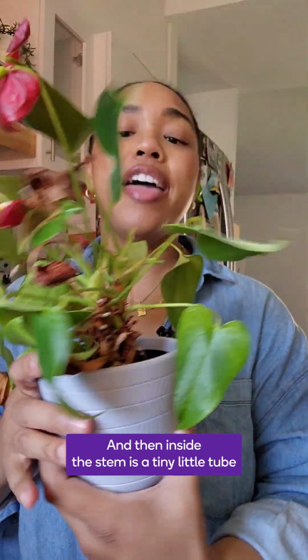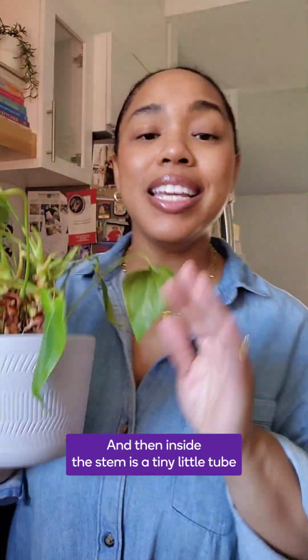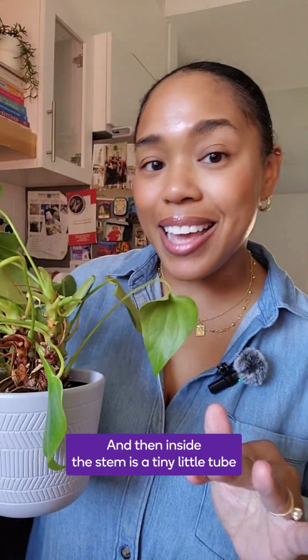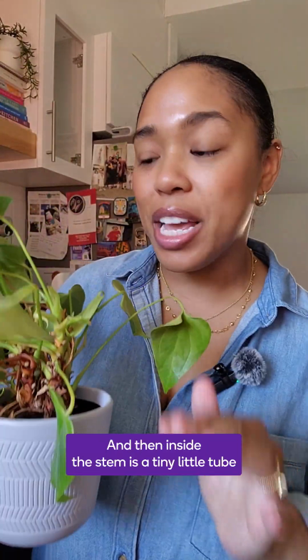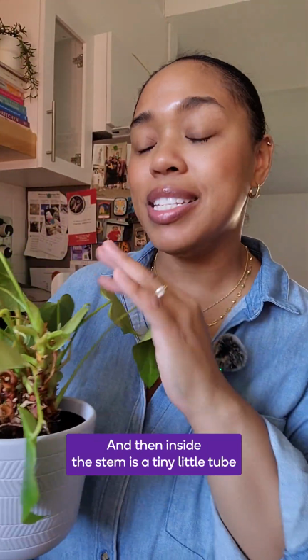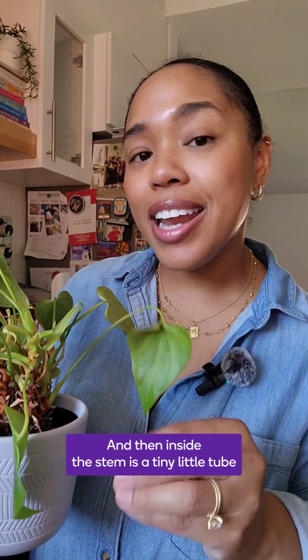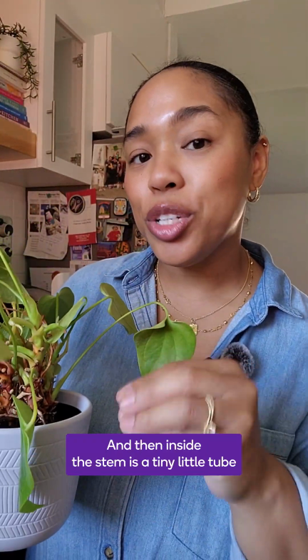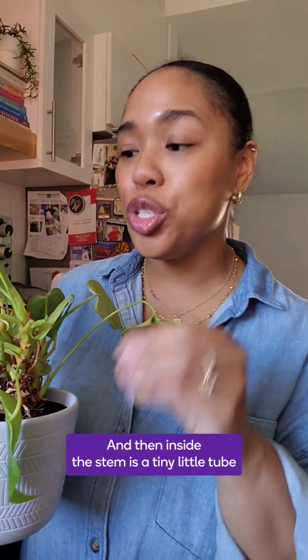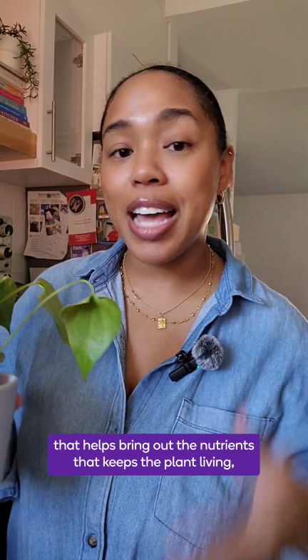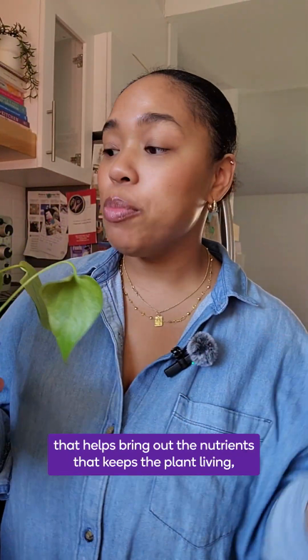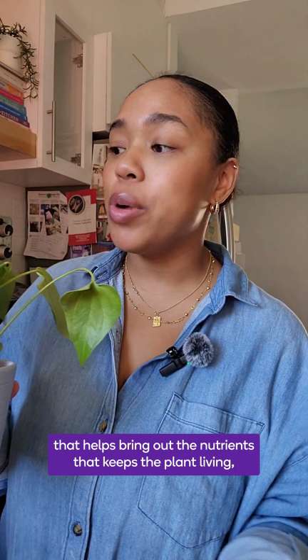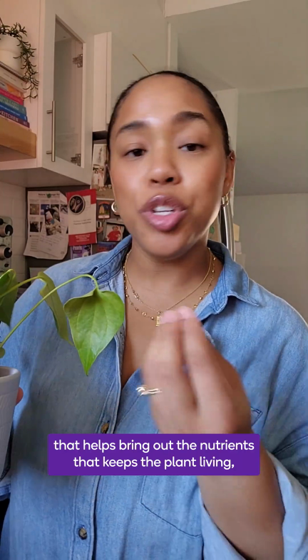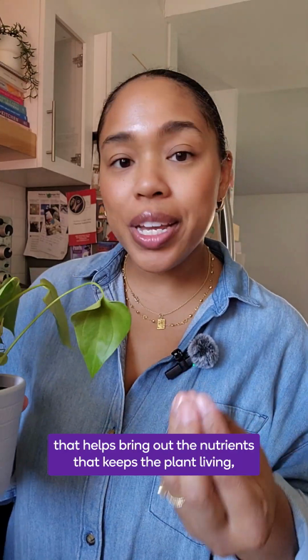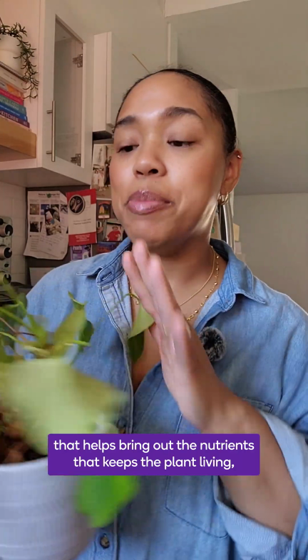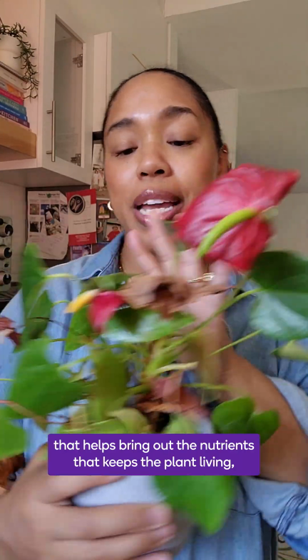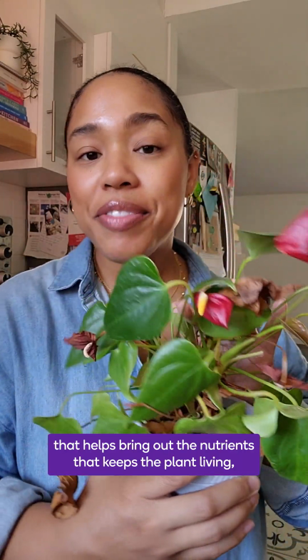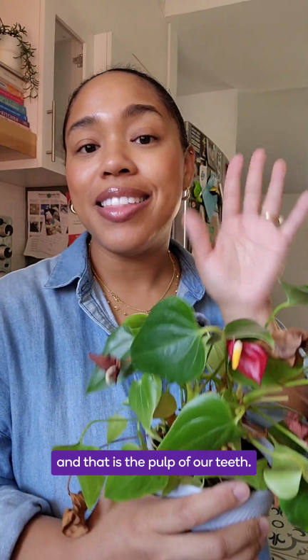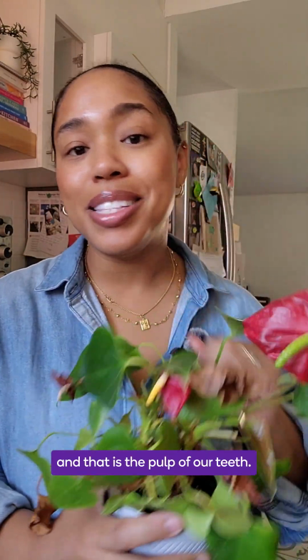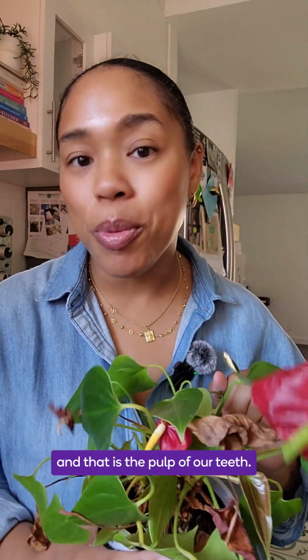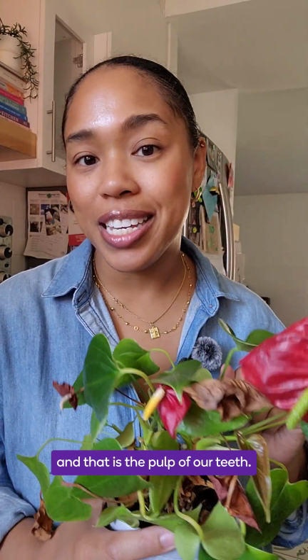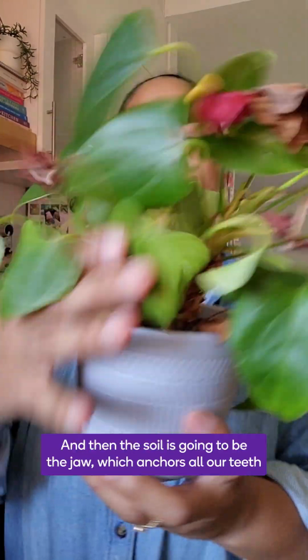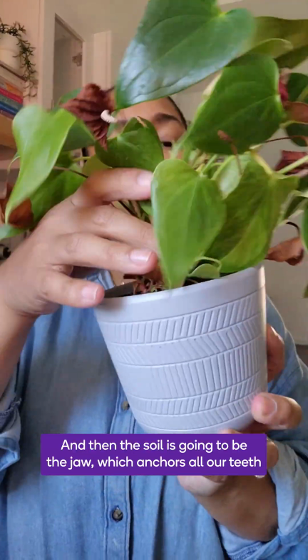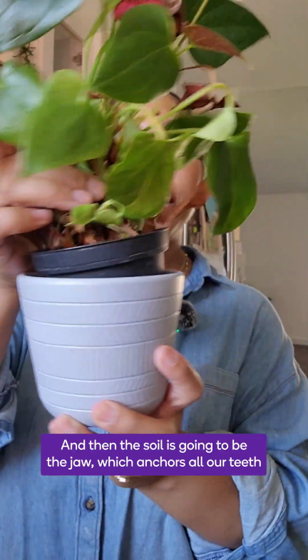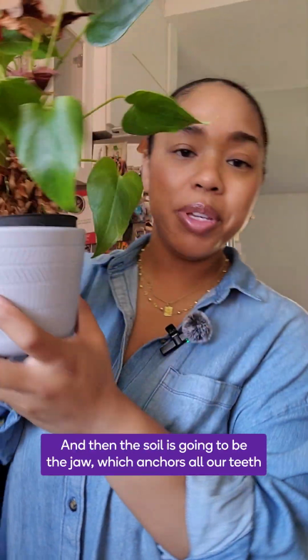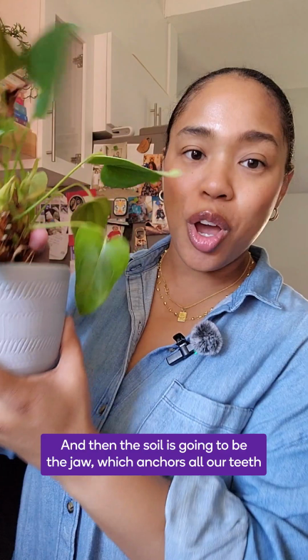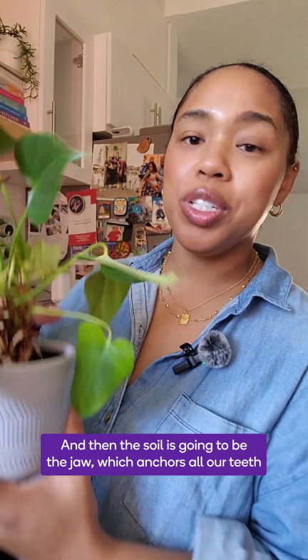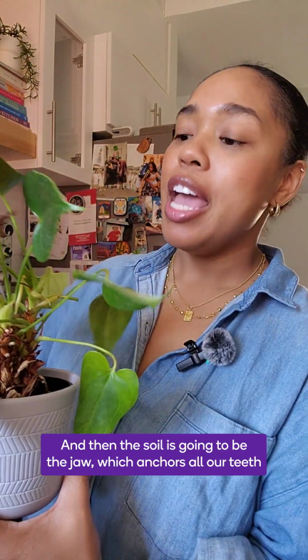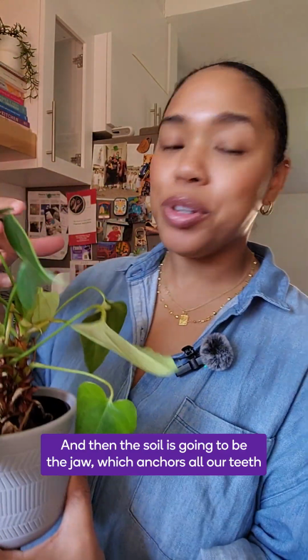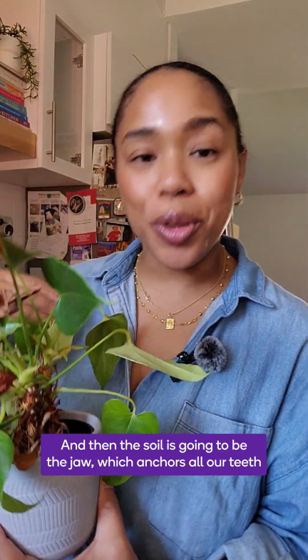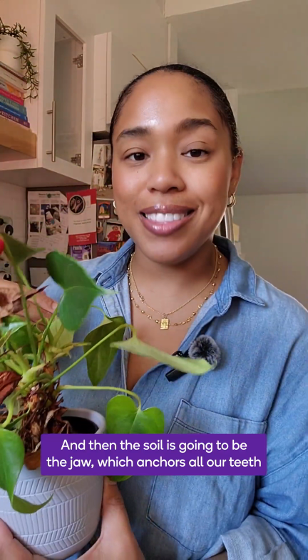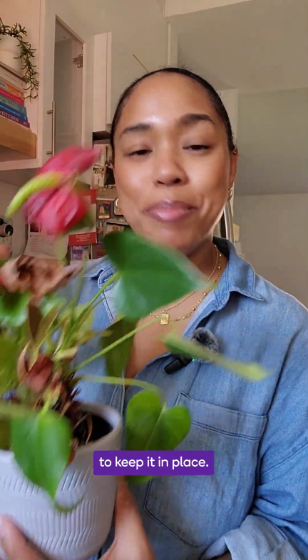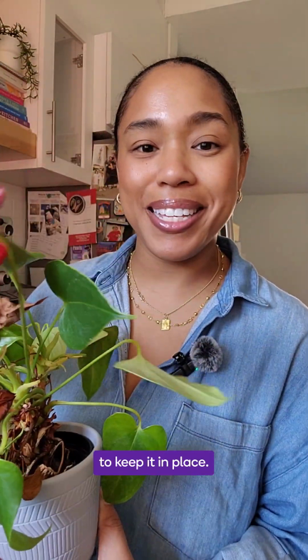Inside the stem is a tiny little tube that helps bring the nutrients that keep the plant living — and that is the pulp of our teeth. The soil is going to be the jaw, which anchors all our teeth to keep them in place.